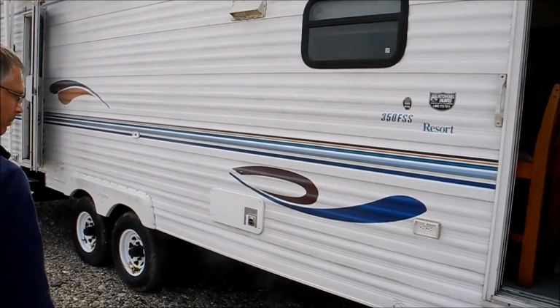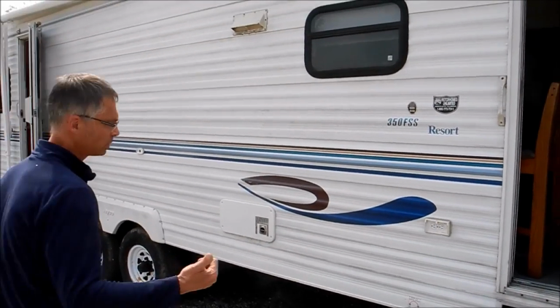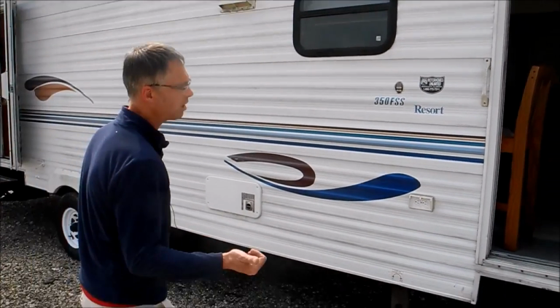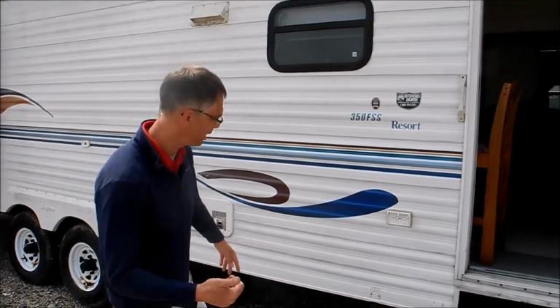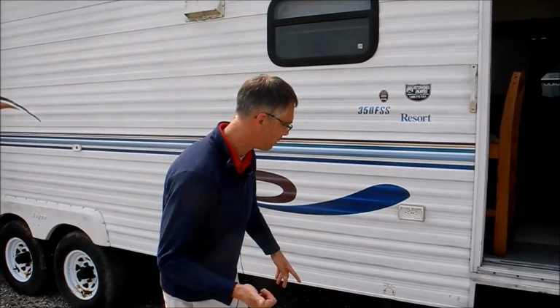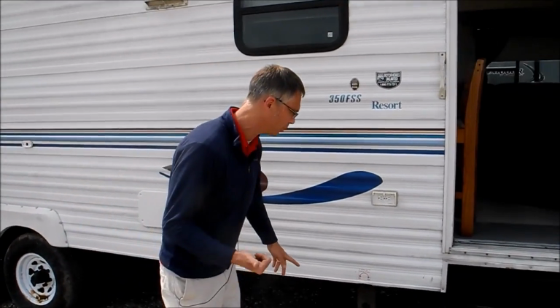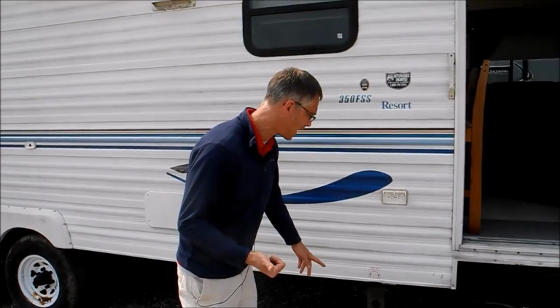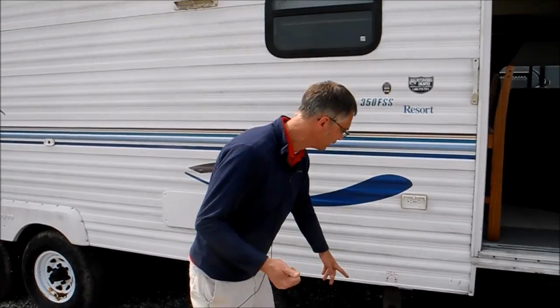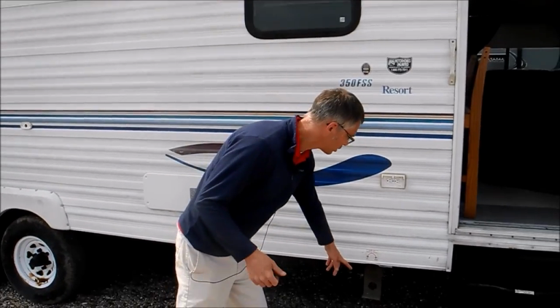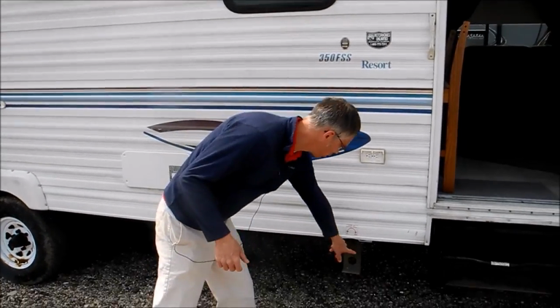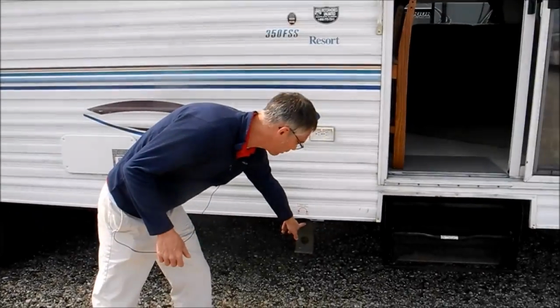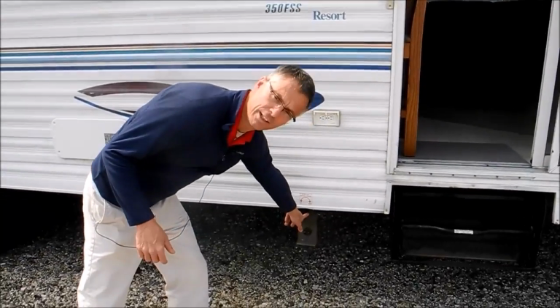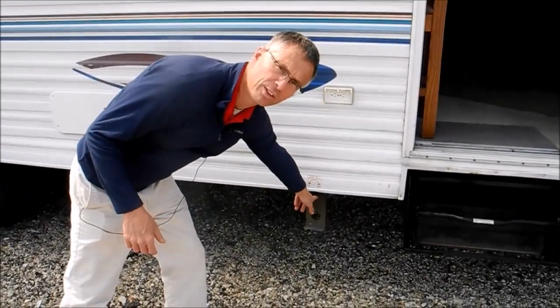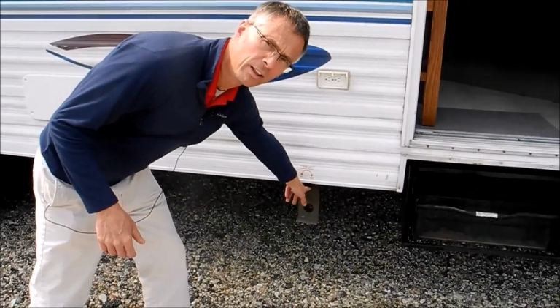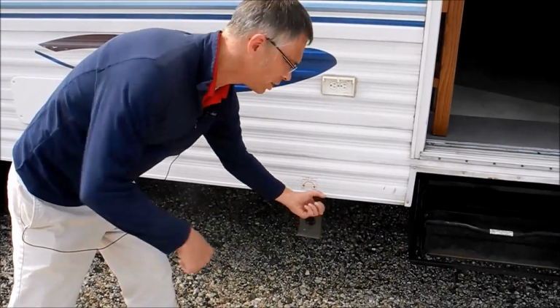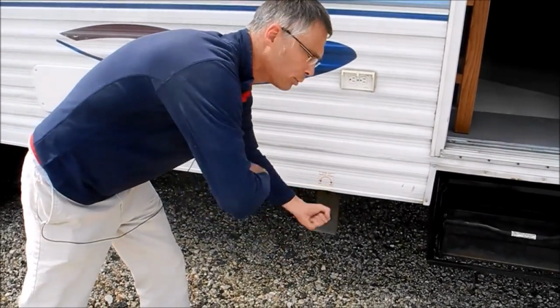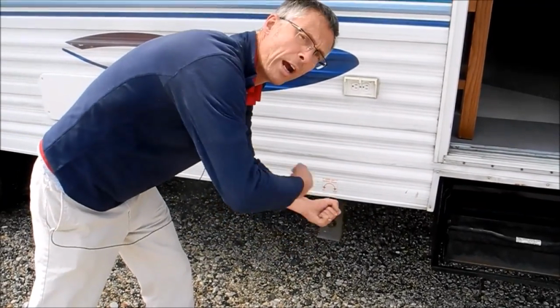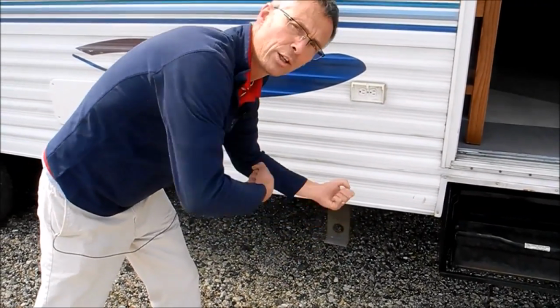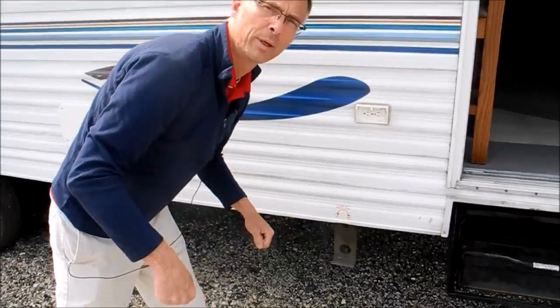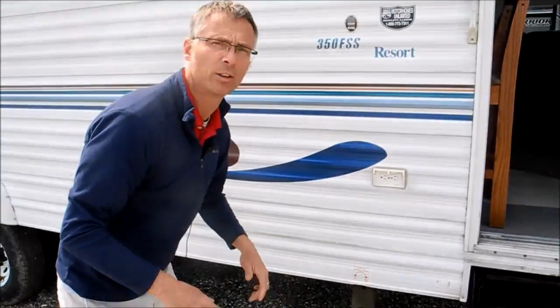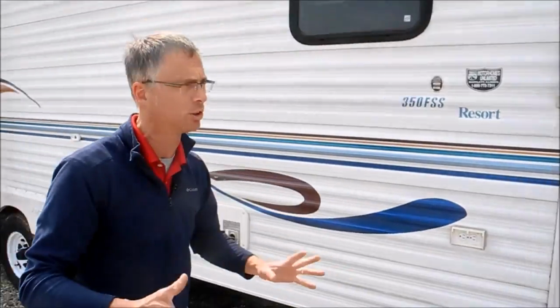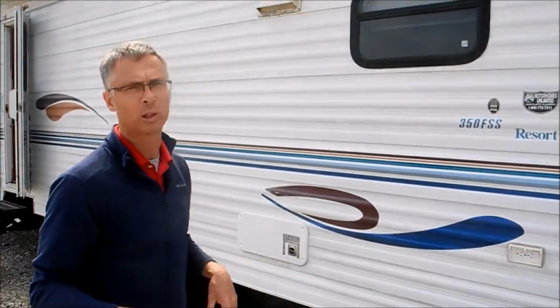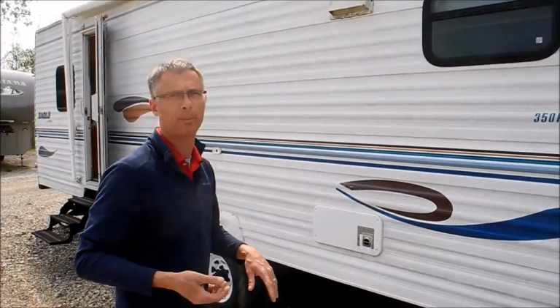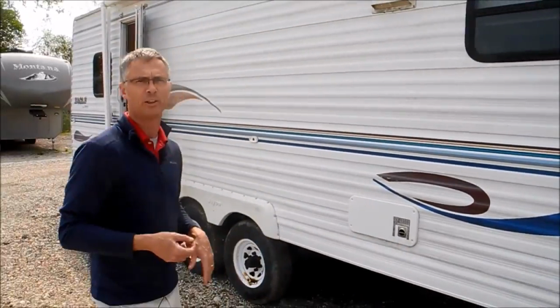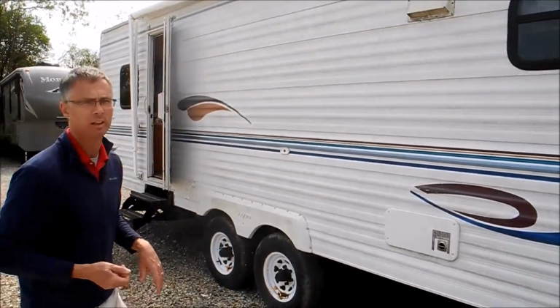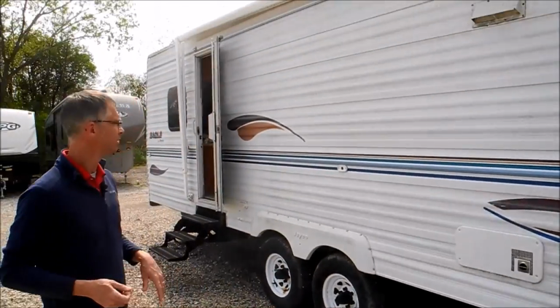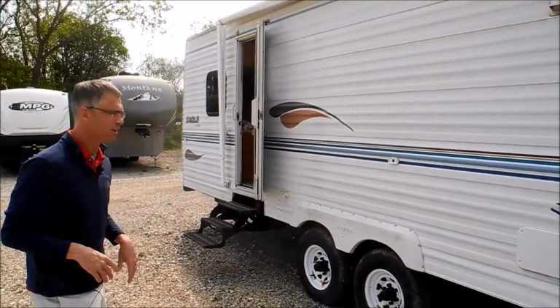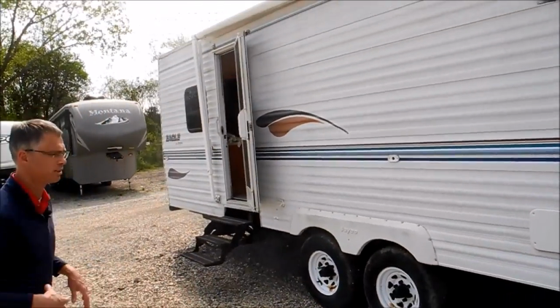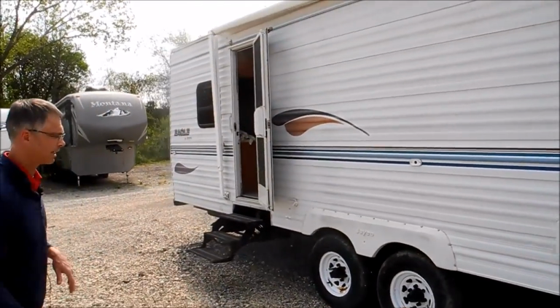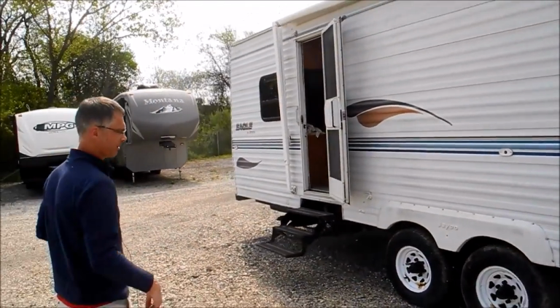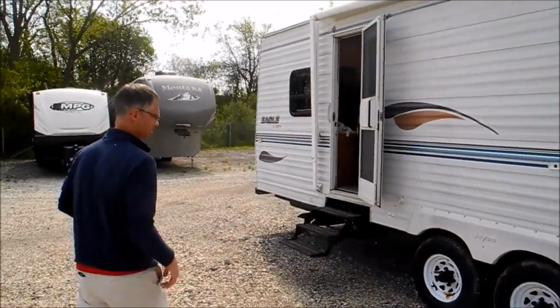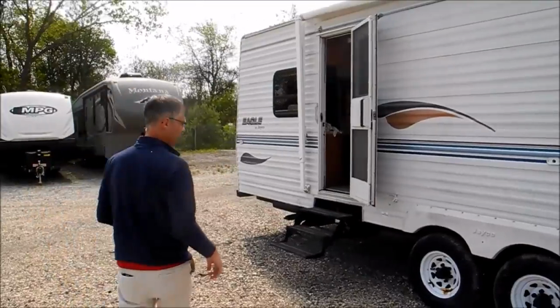This RV has a manual slide. The crank mechanism is here — it just comes with a crank and you crank them in and out. So it's a little bit more simple than a new one and doesn't have the chance of breaking down the electrical parts.